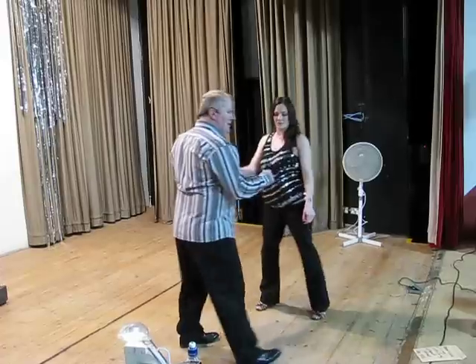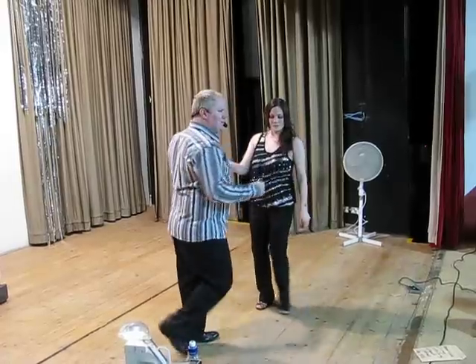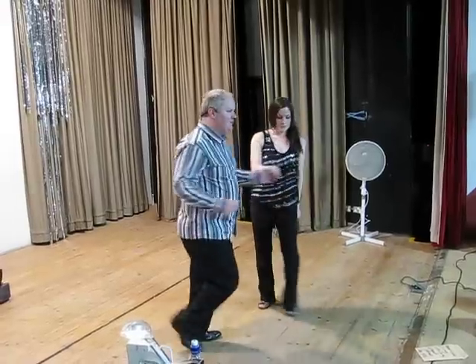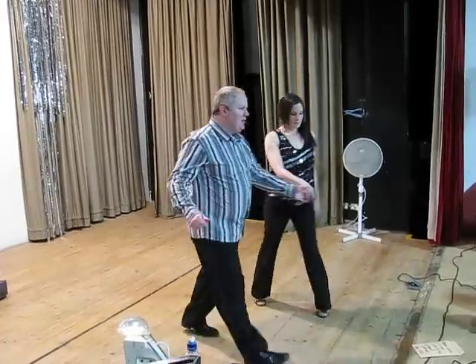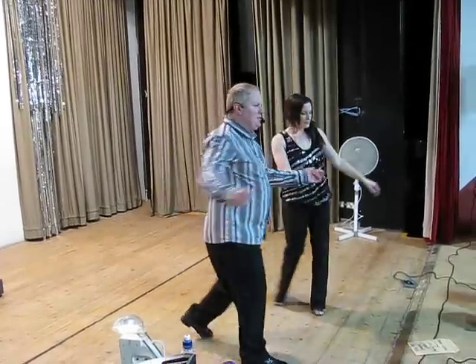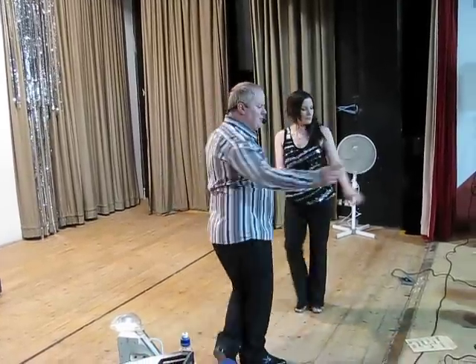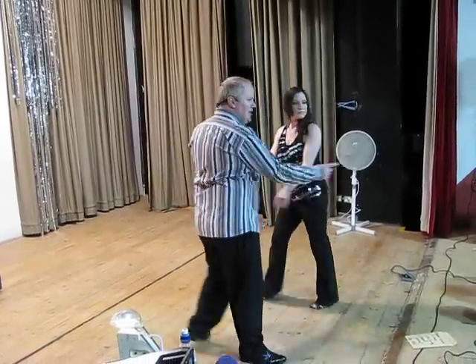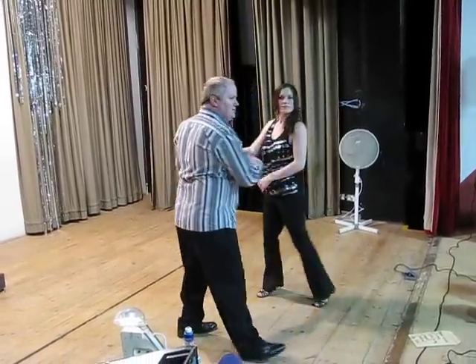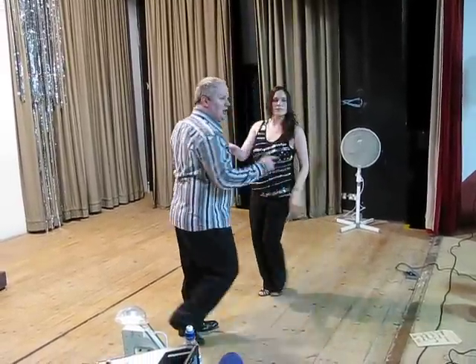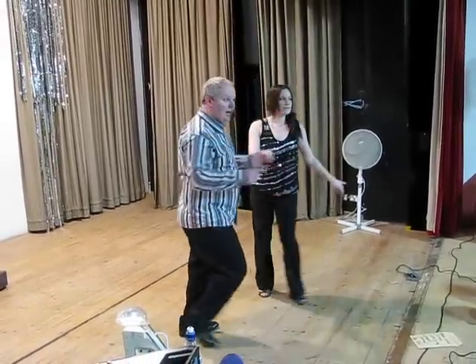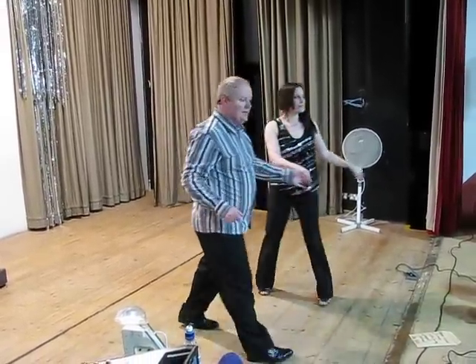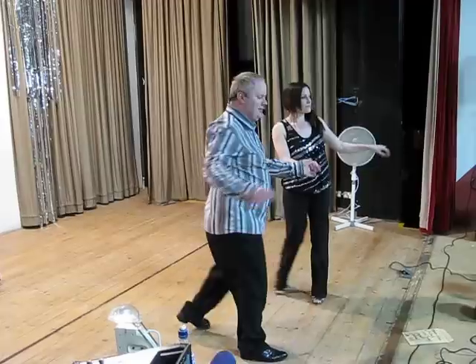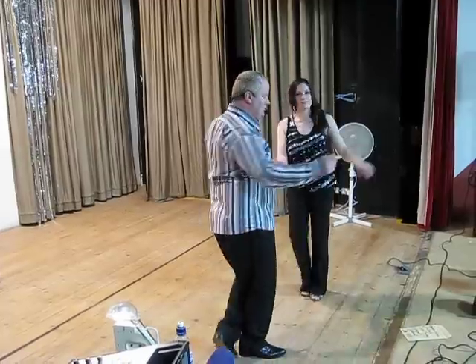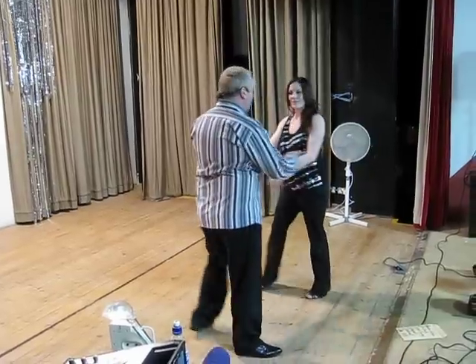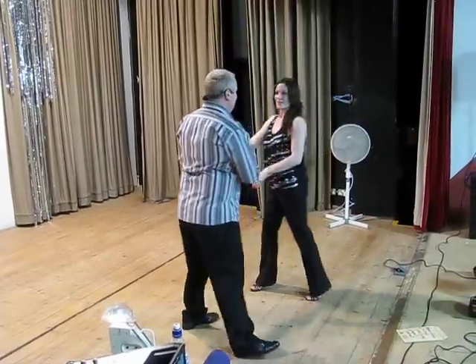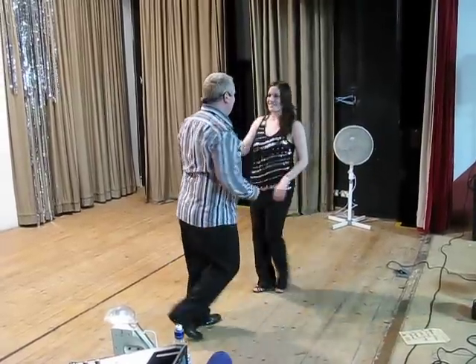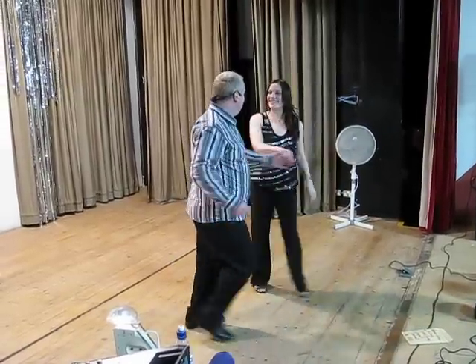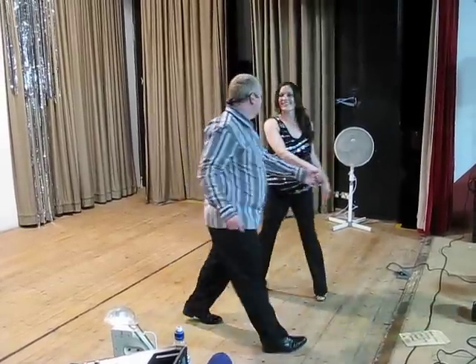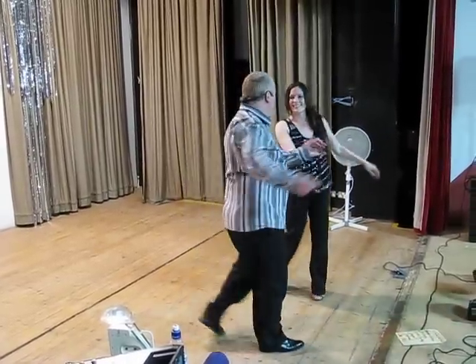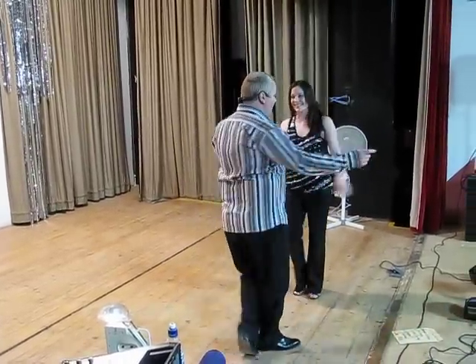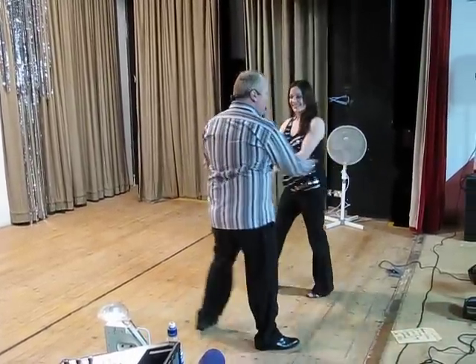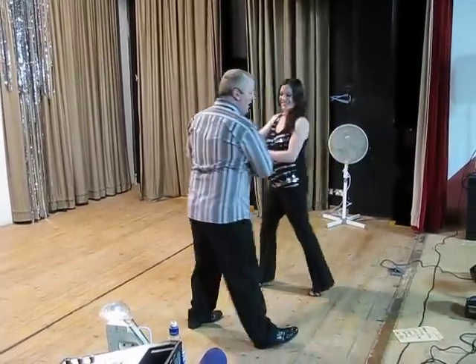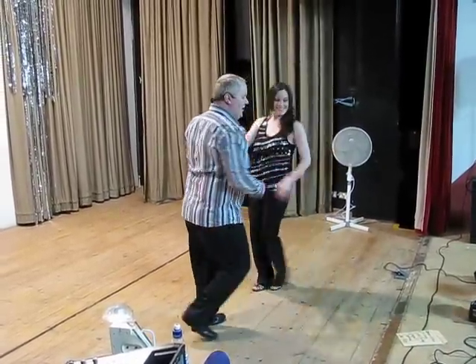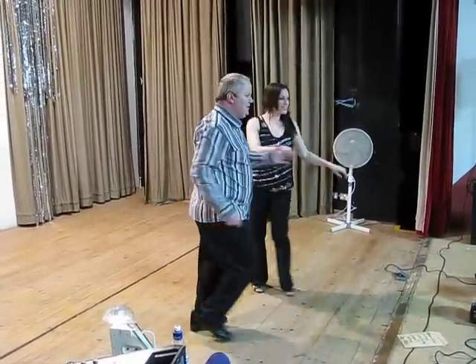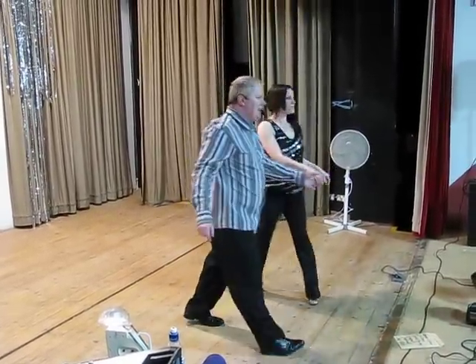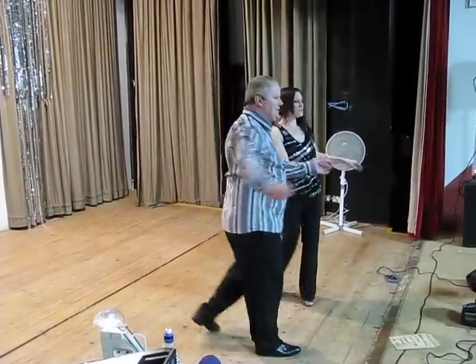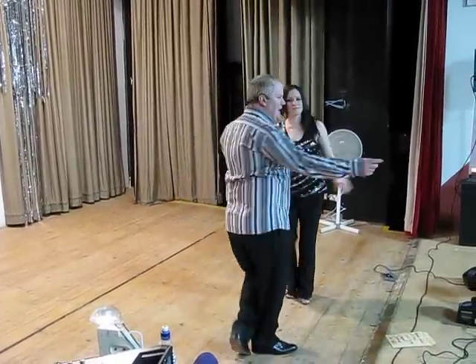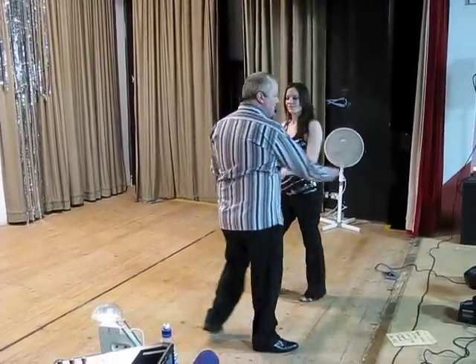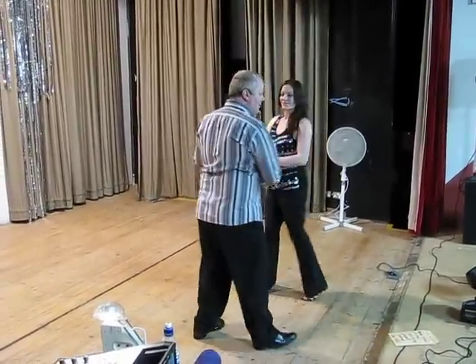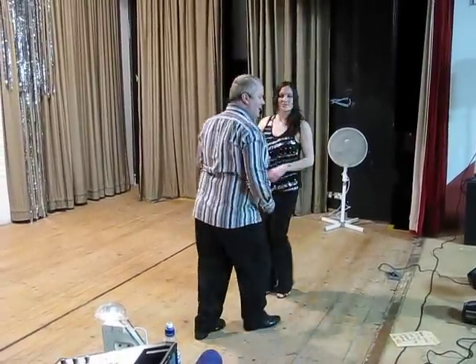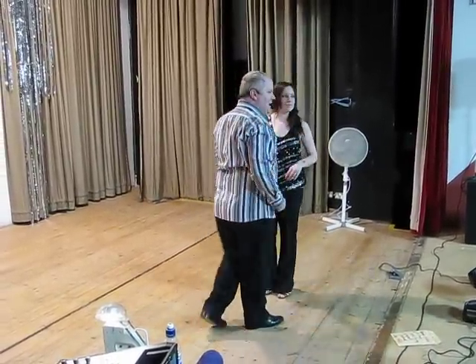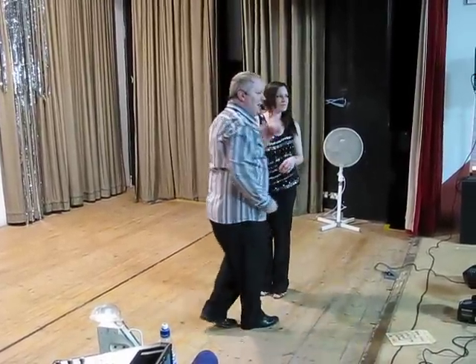So you're going to look like this. And five, six, seven, eight.